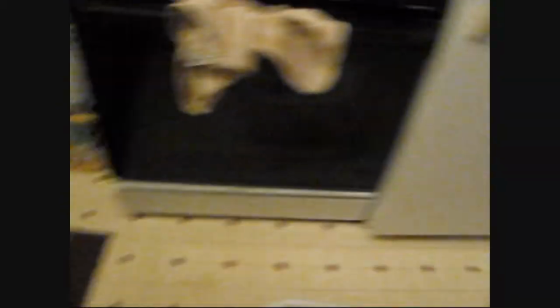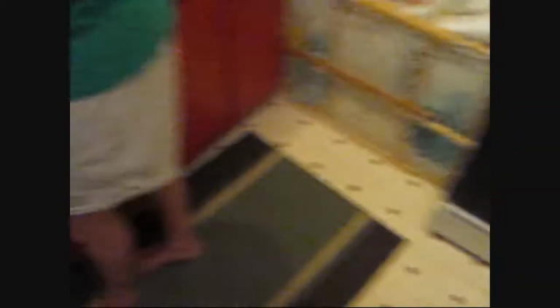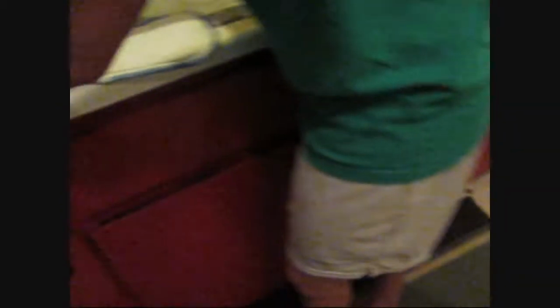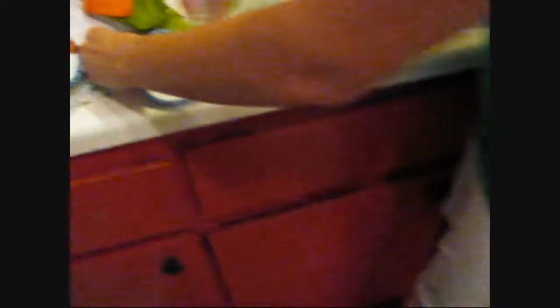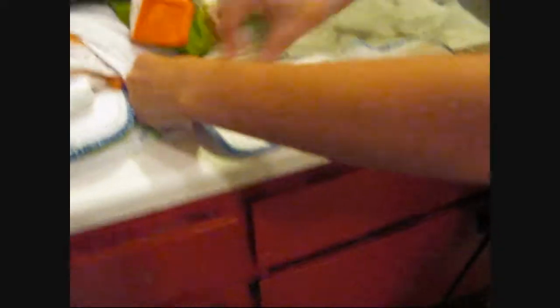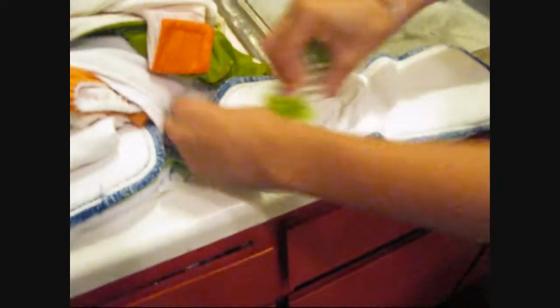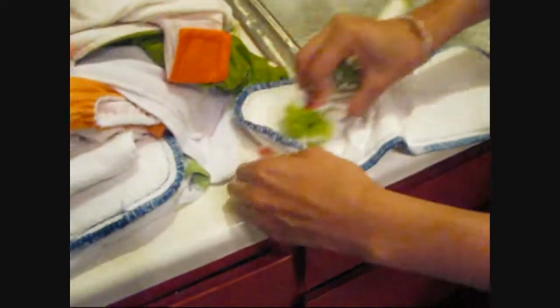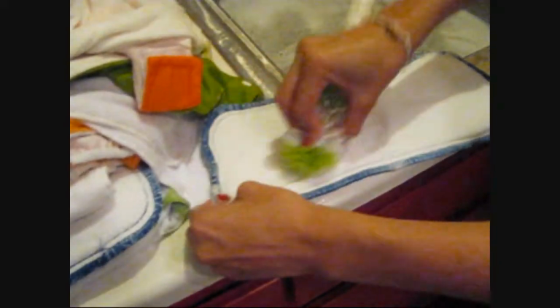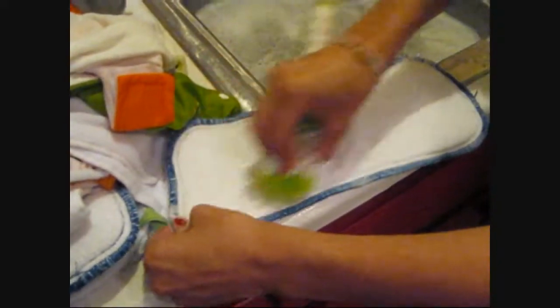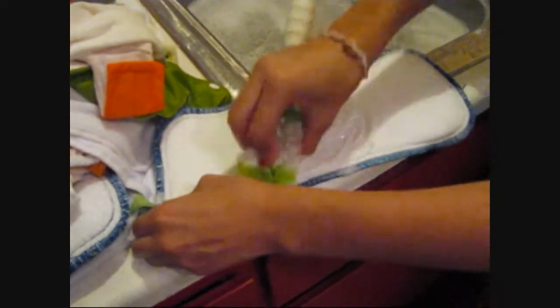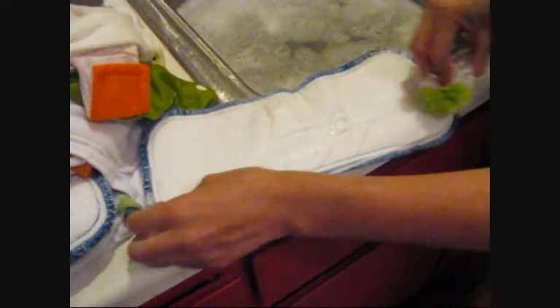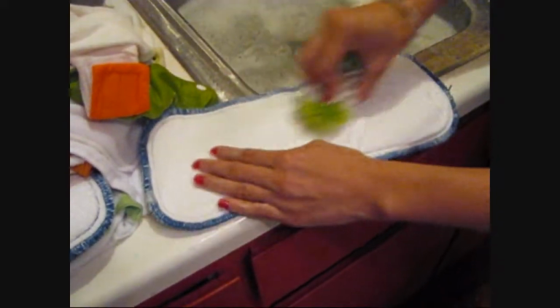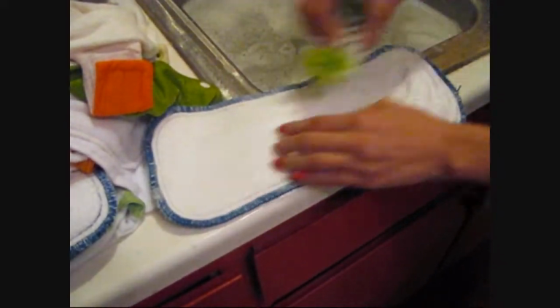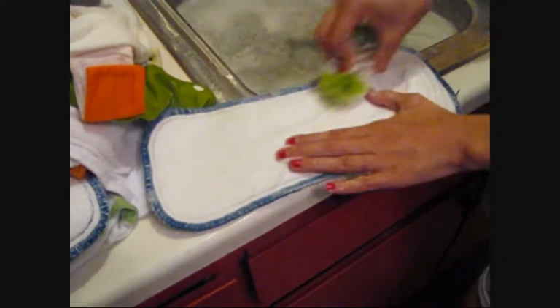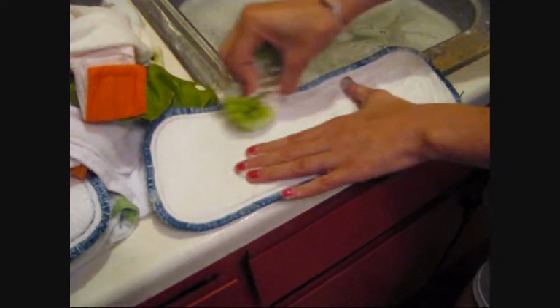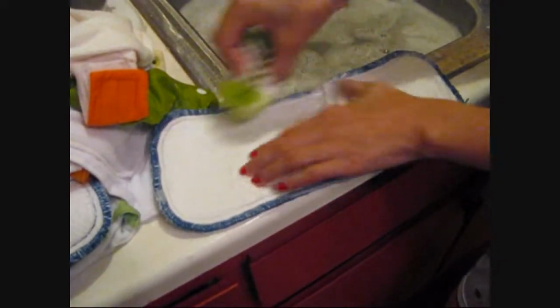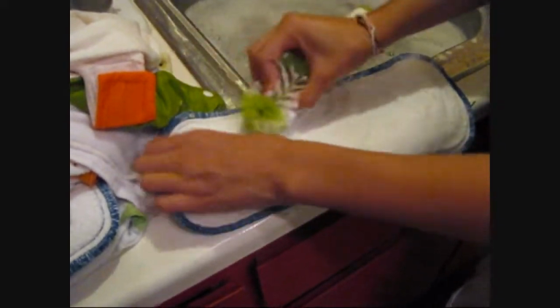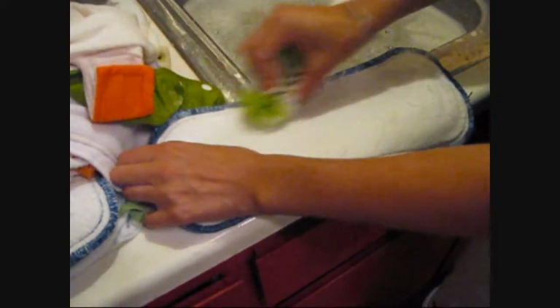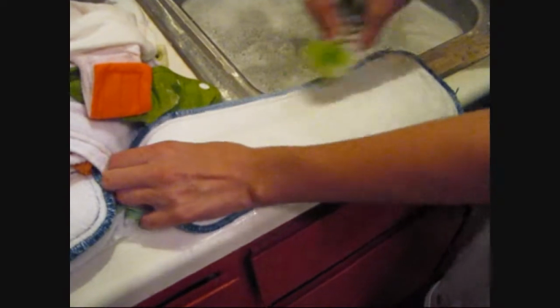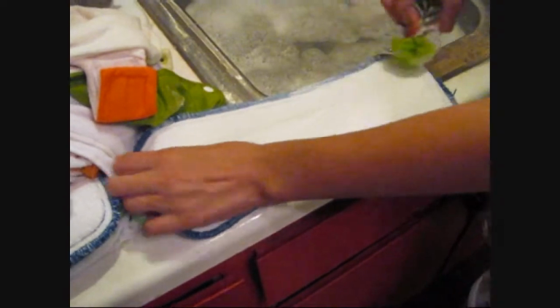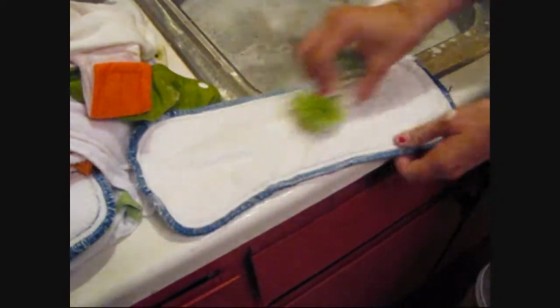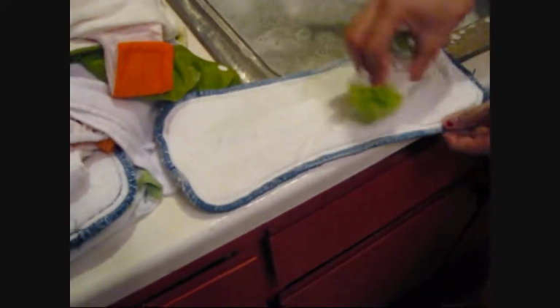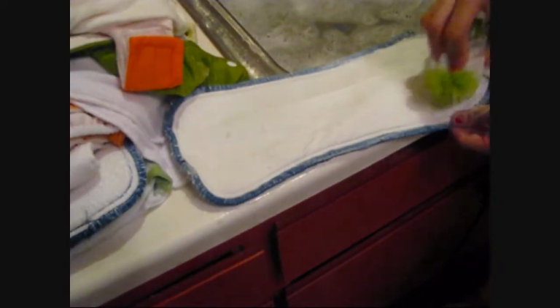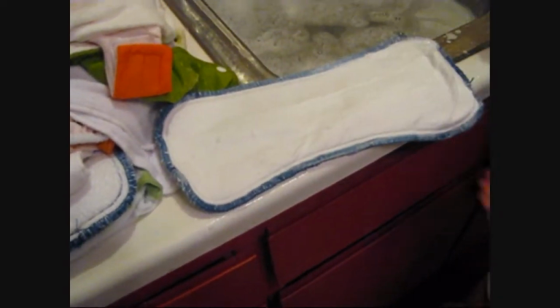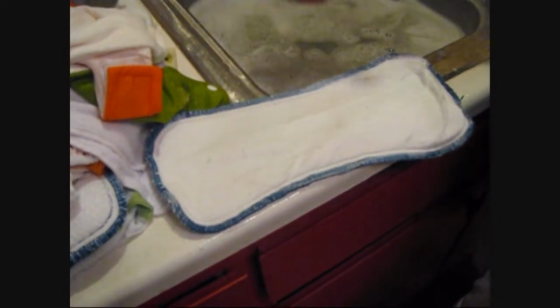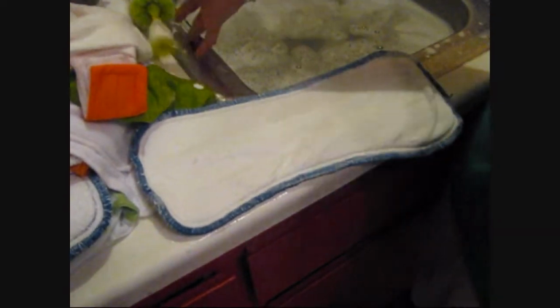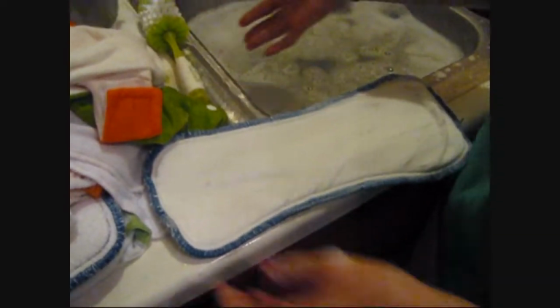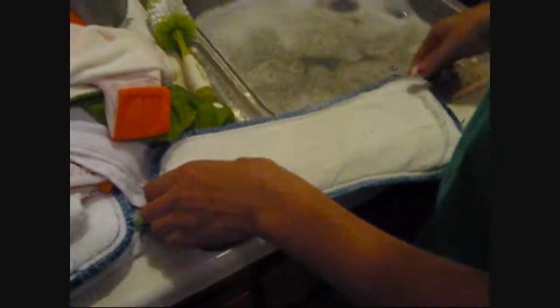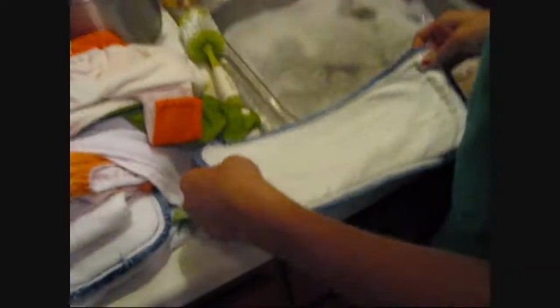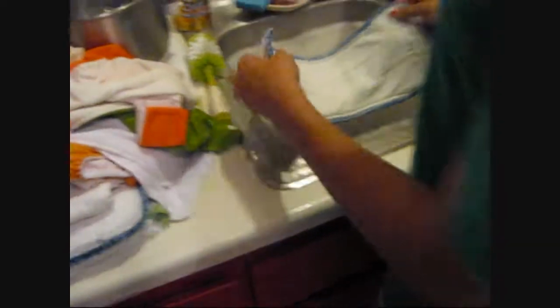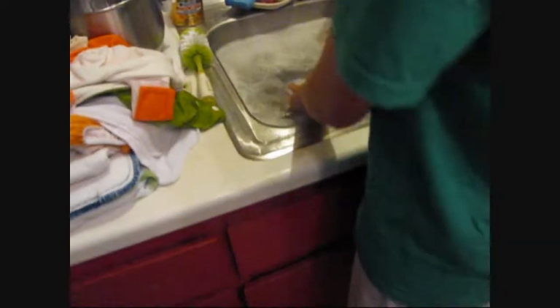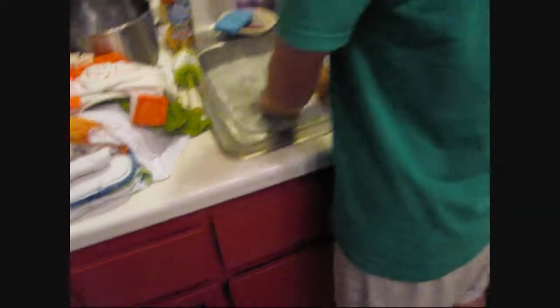I'm just scrubbing the crap out of it, and I do this with all the ones I know are giving me problems. And that's pretty much the first step.